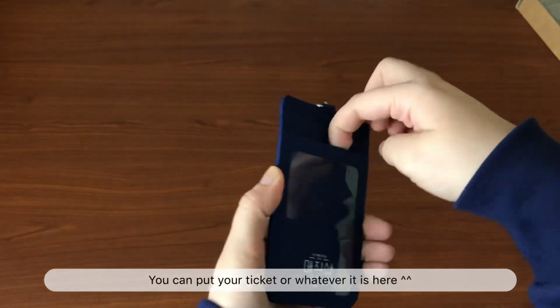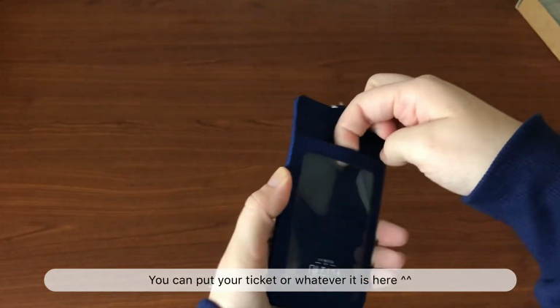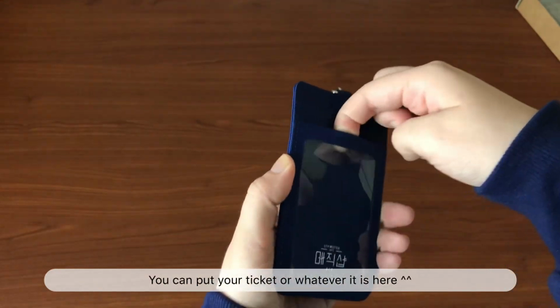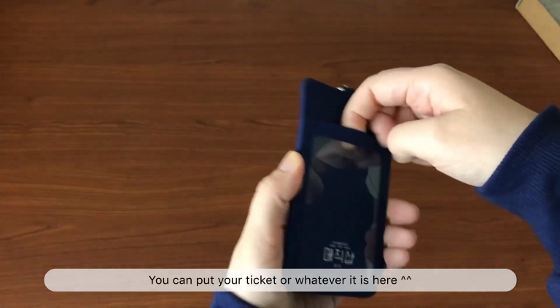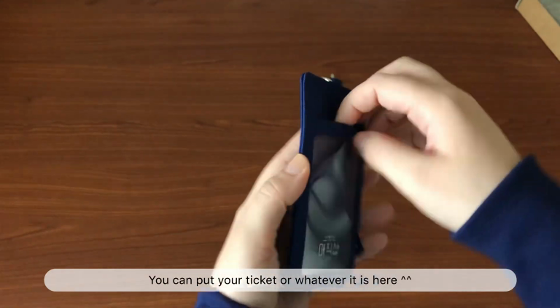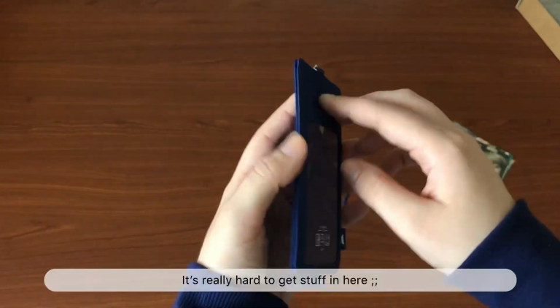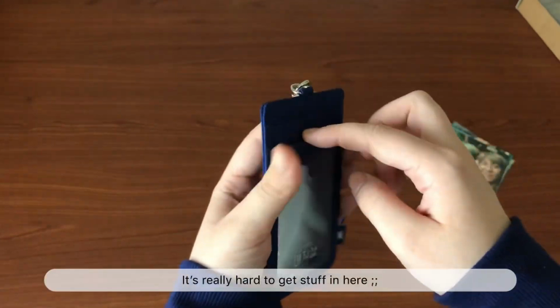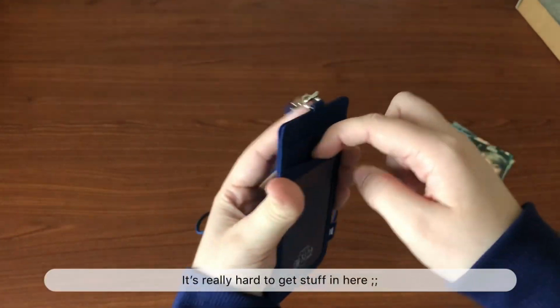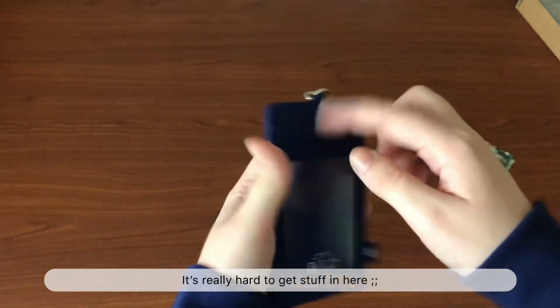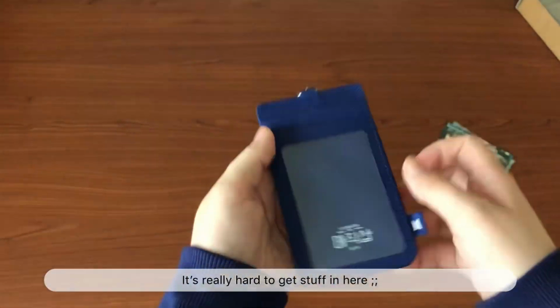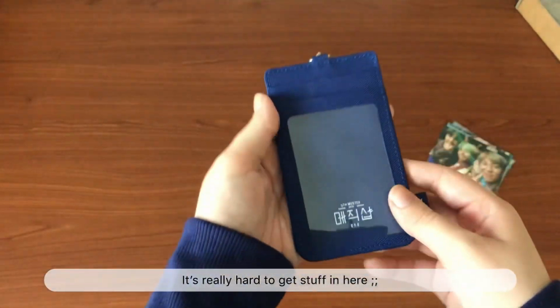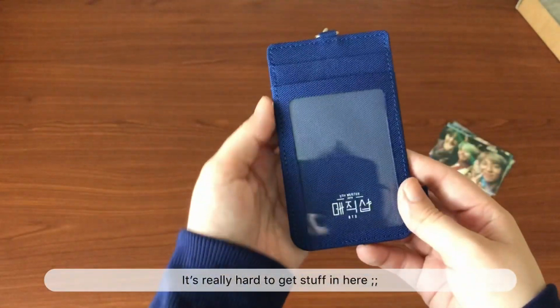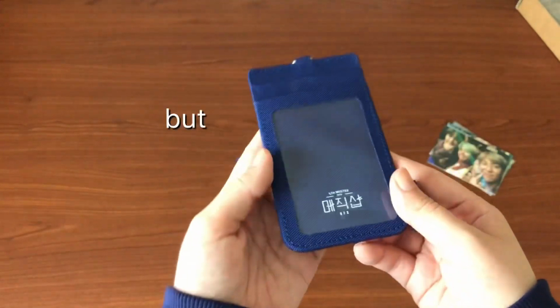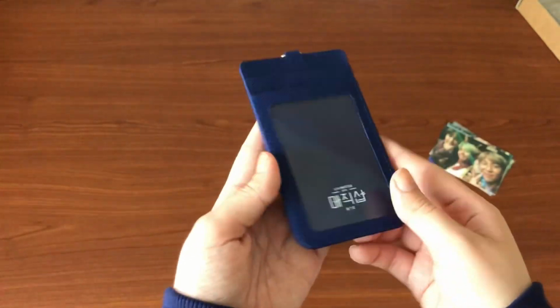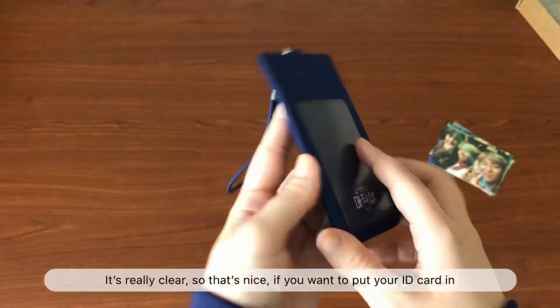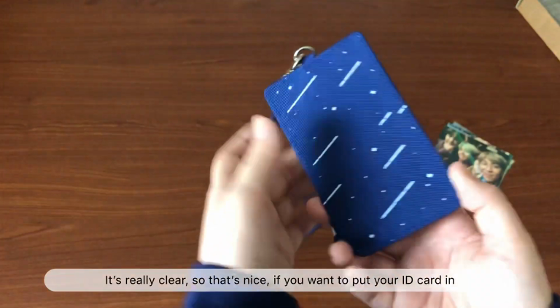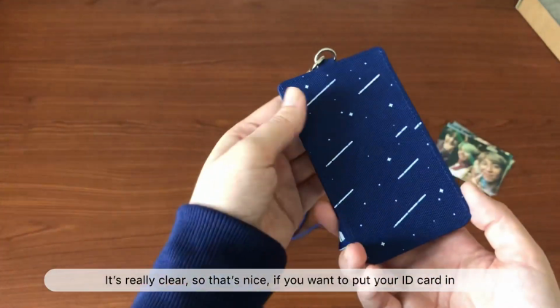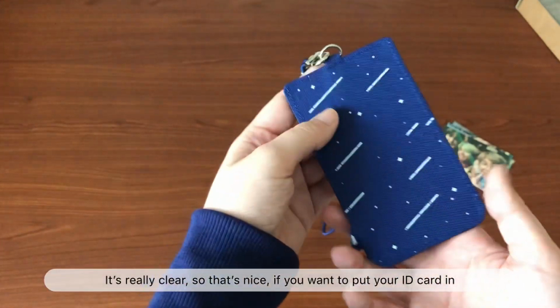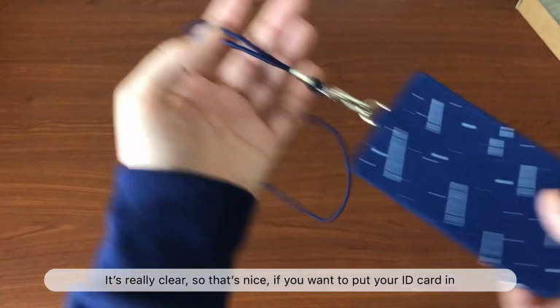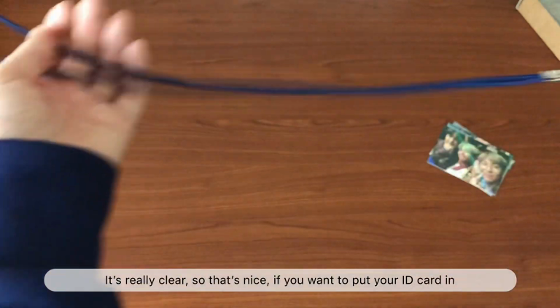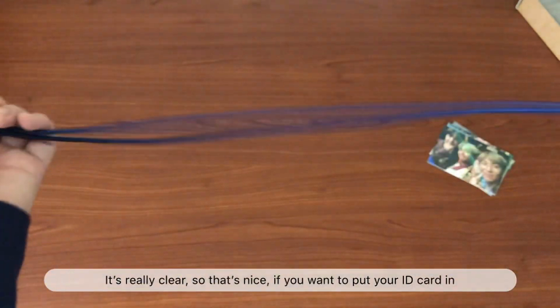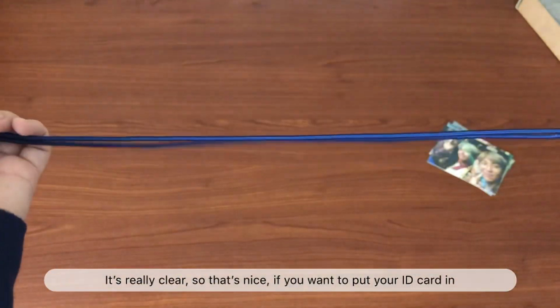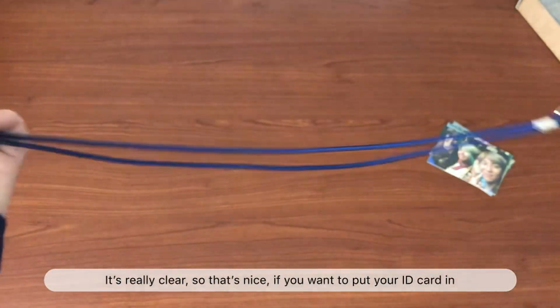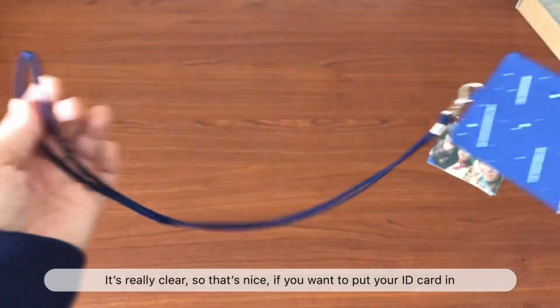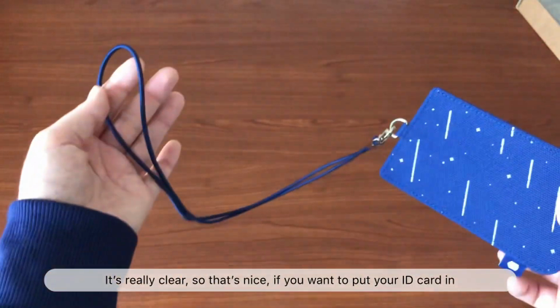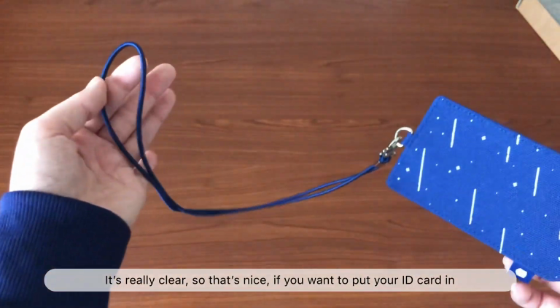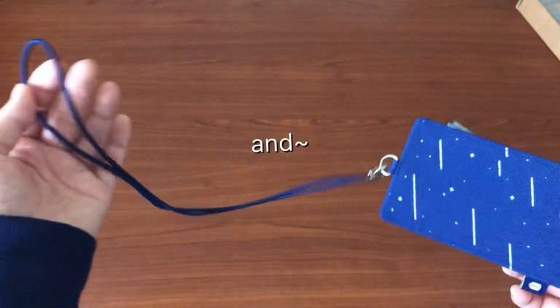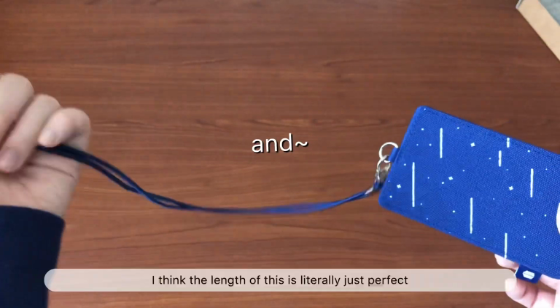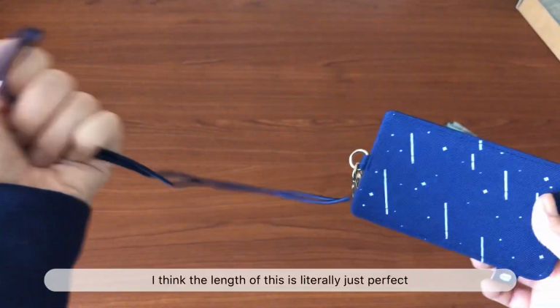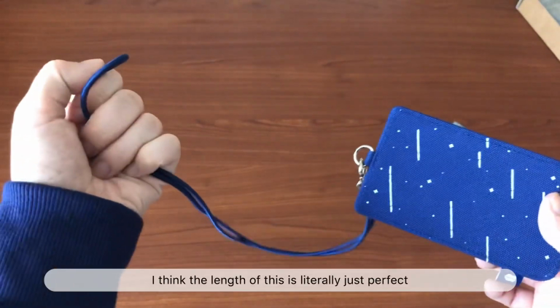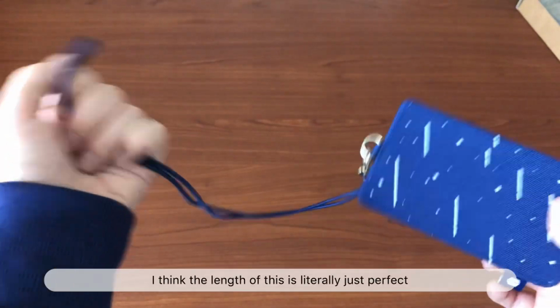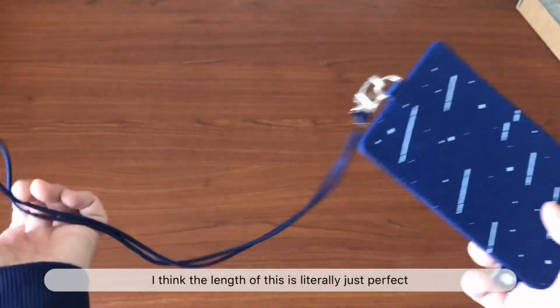Another thing I got was the ticket holder. First I'll show you the cards that come with the ticket holders — they have a little holographic effect if you put them to the light.